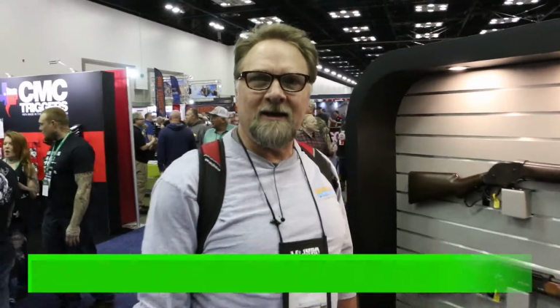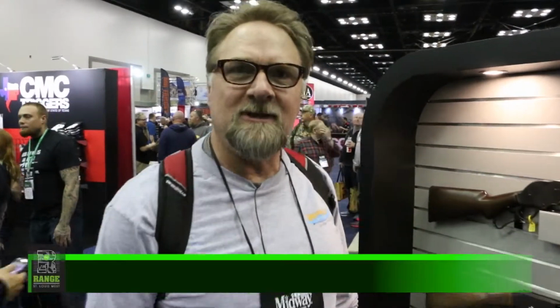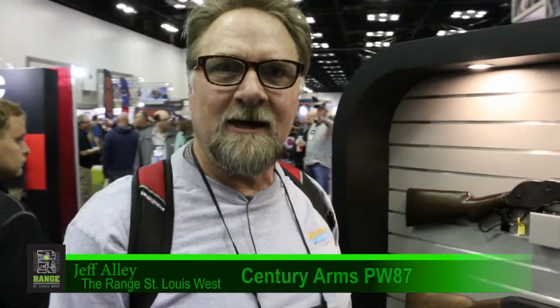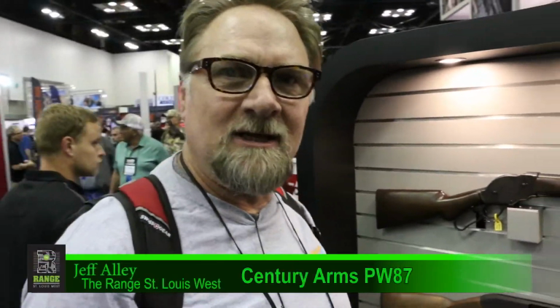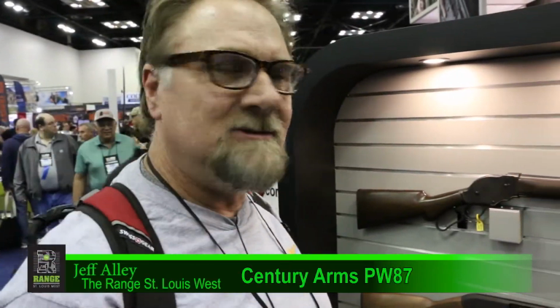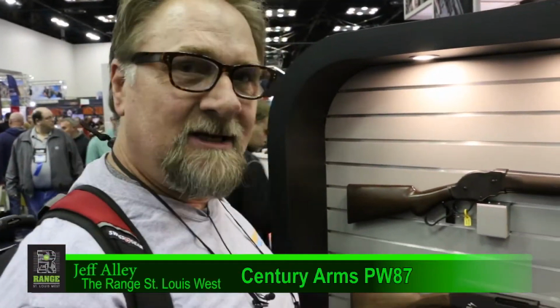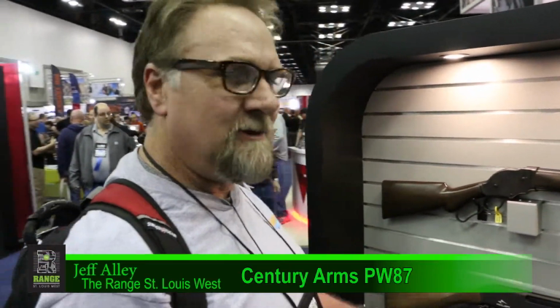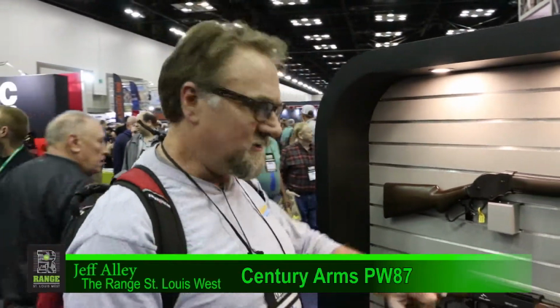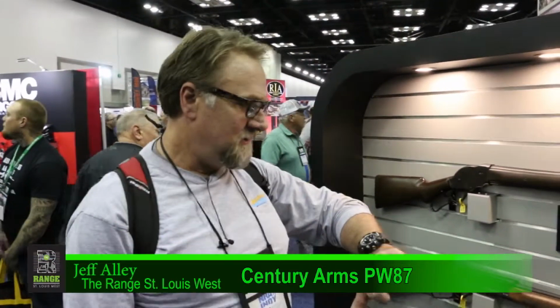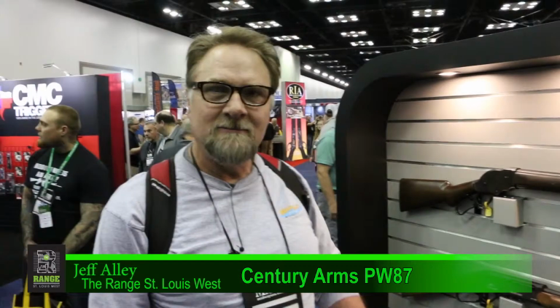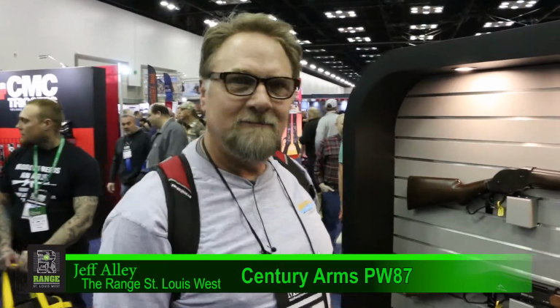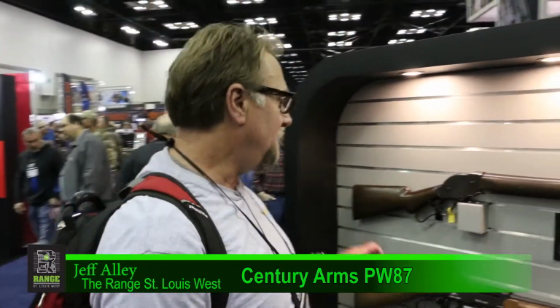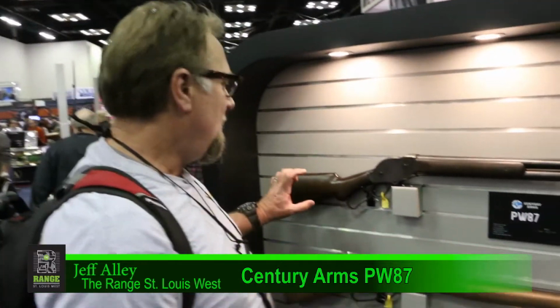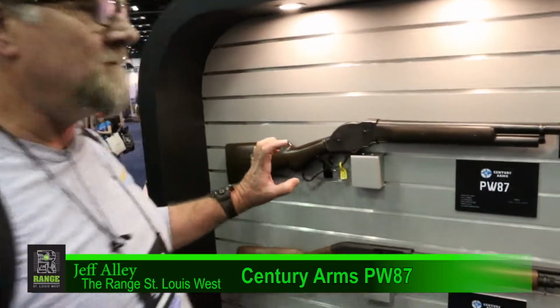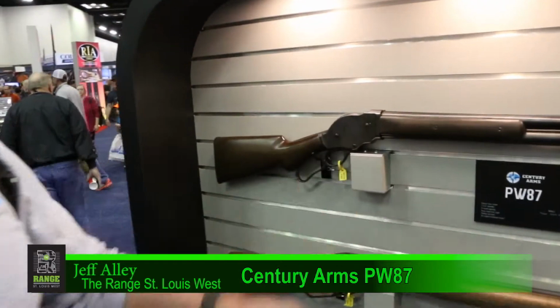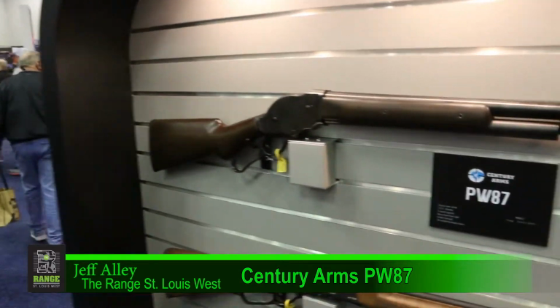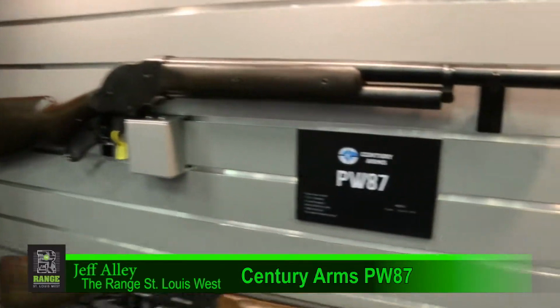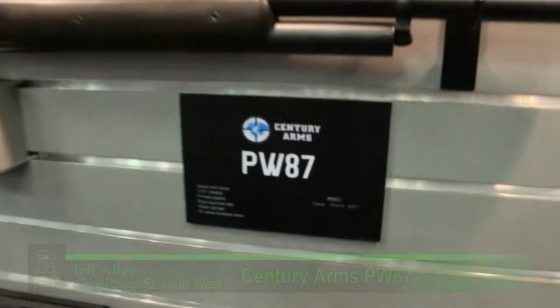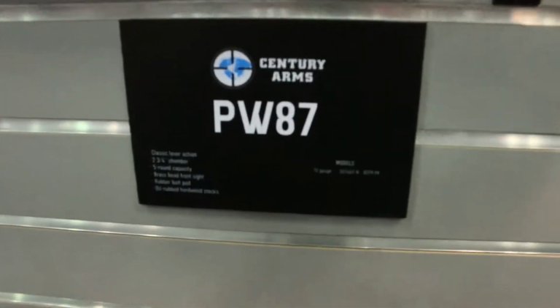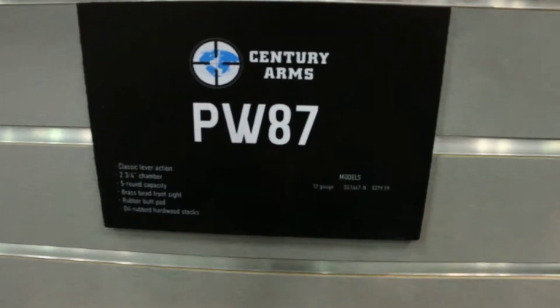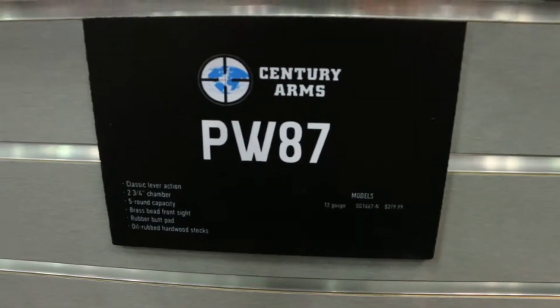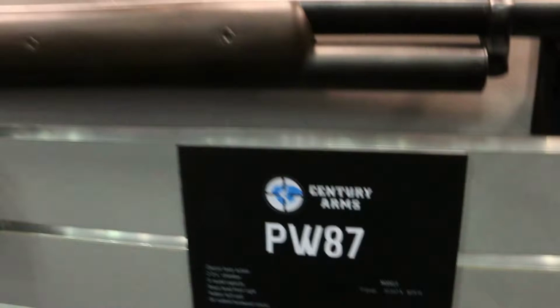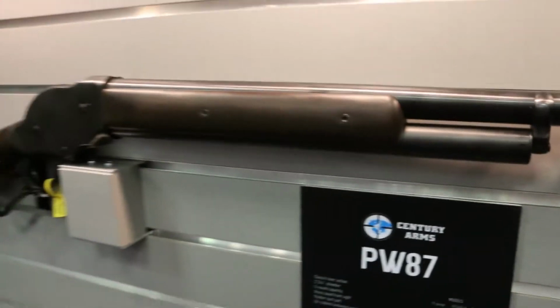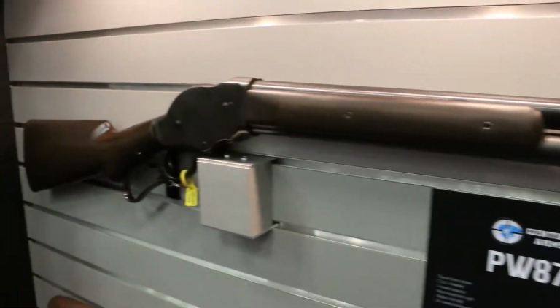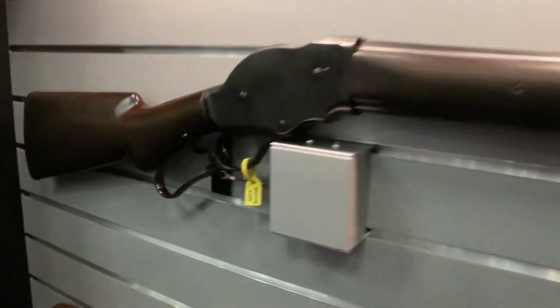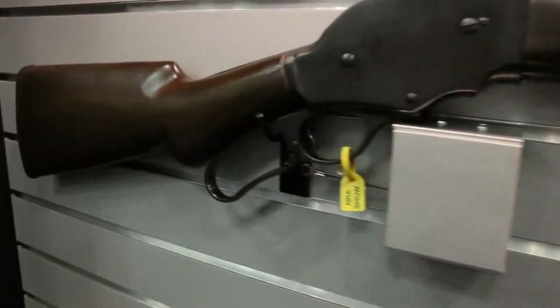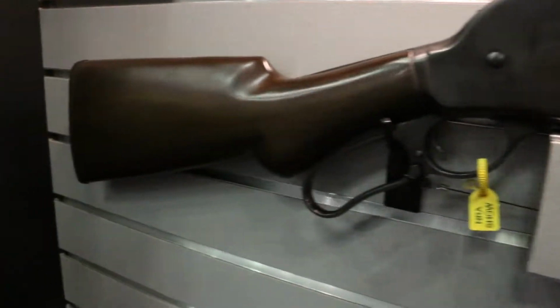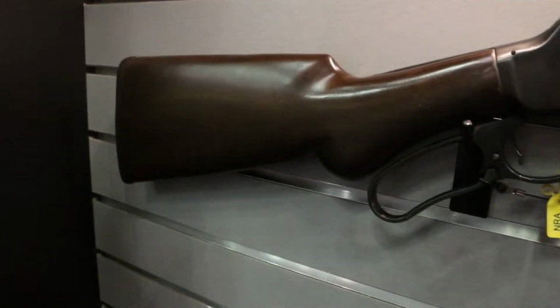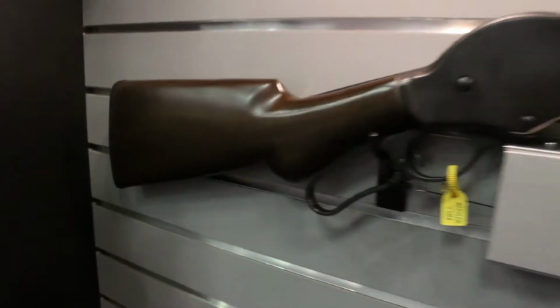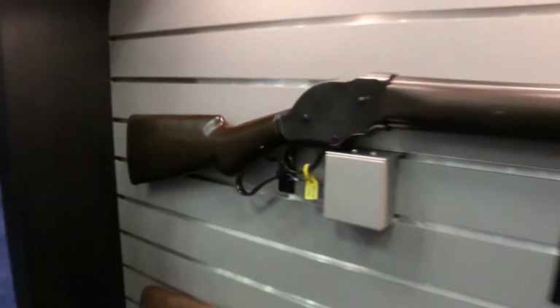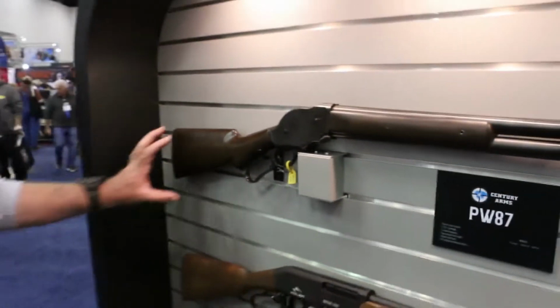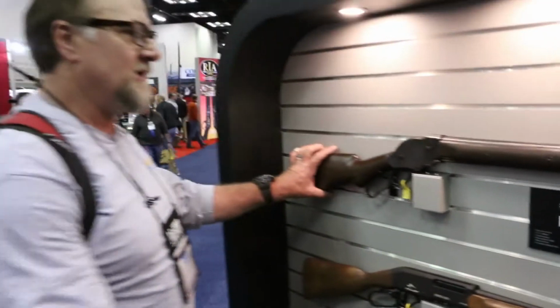We're back here at NRA 2019. We're at the Sentry booth and we're going back in time with Lever Action Friday, I guess we can call this.